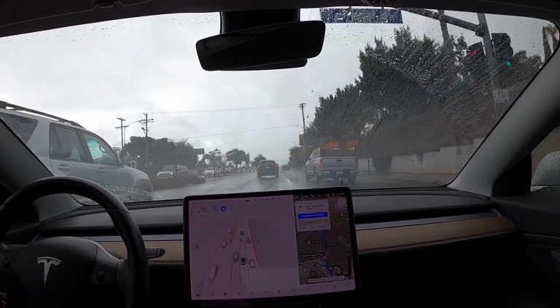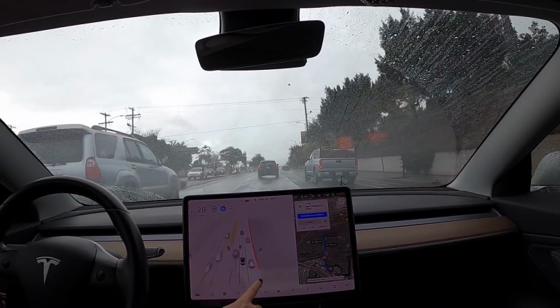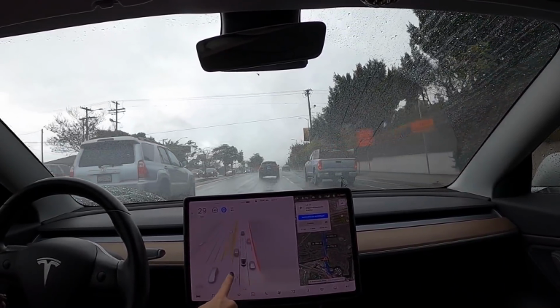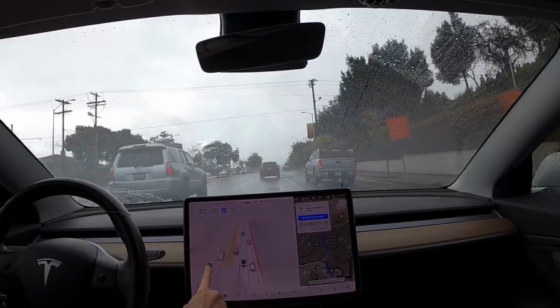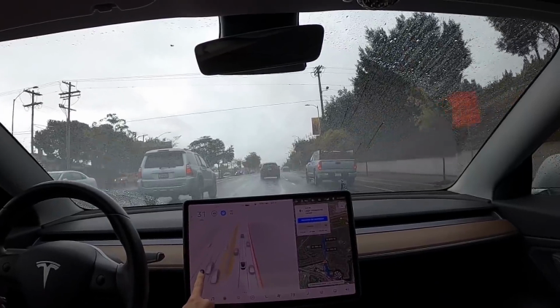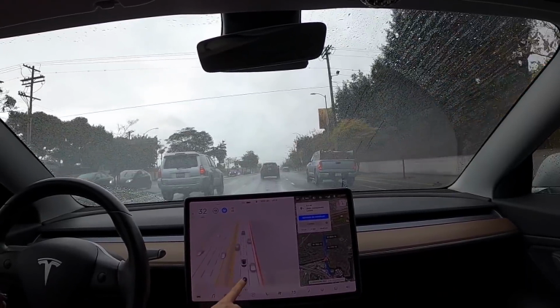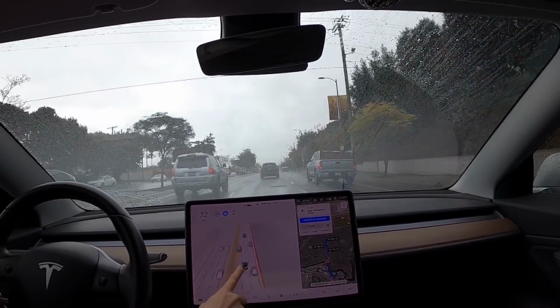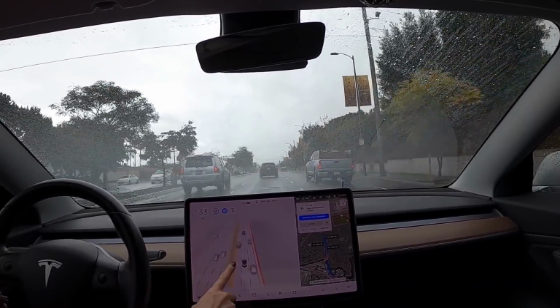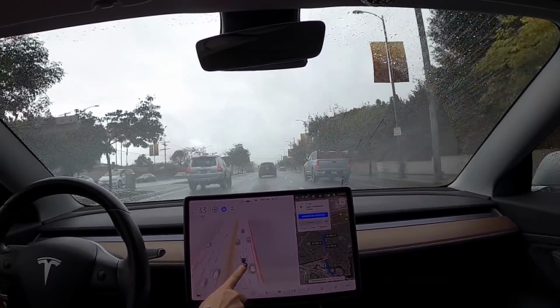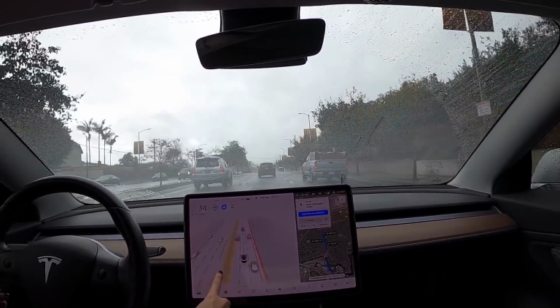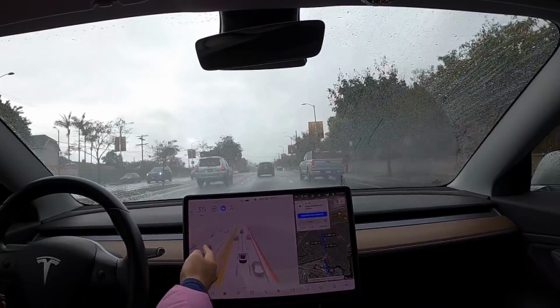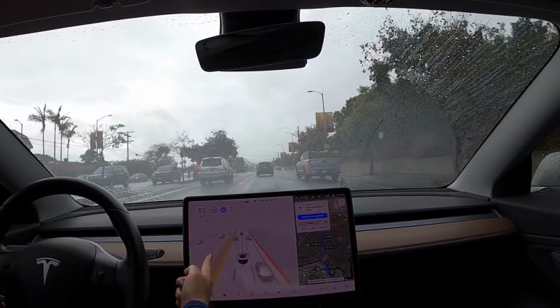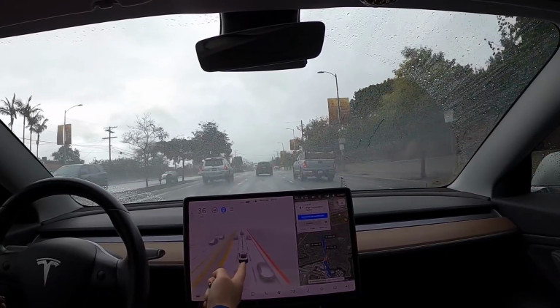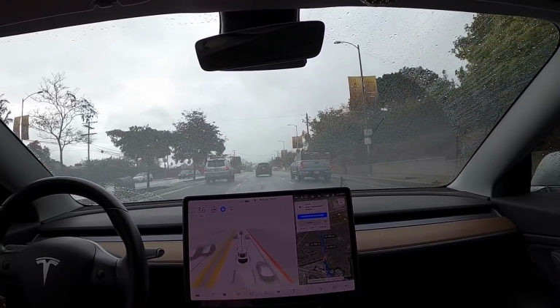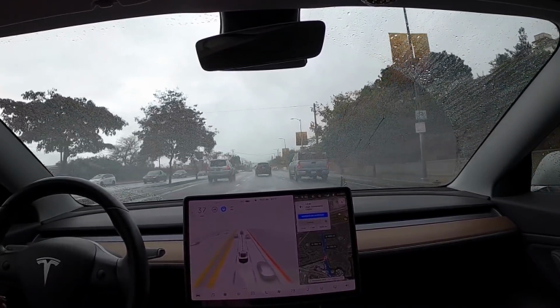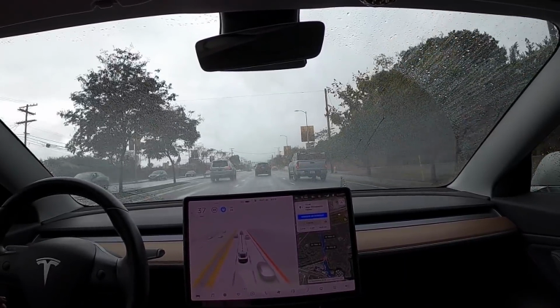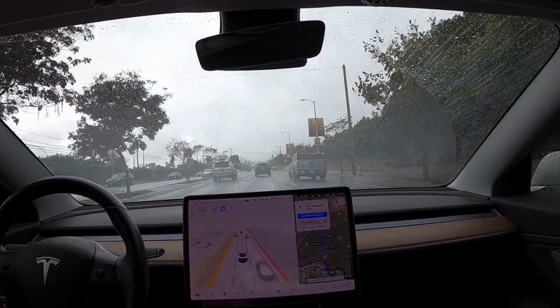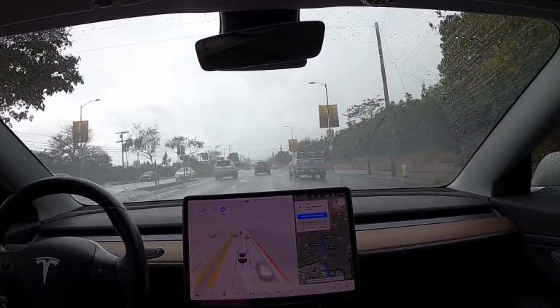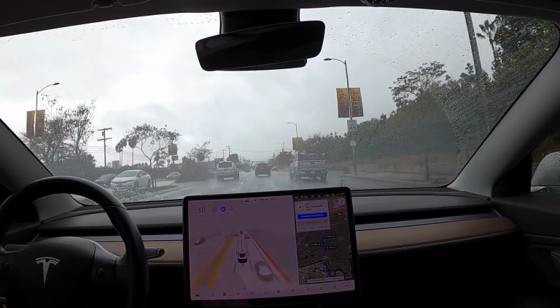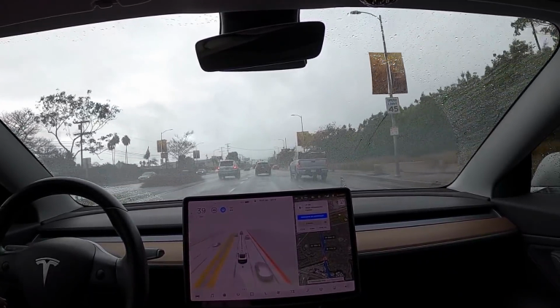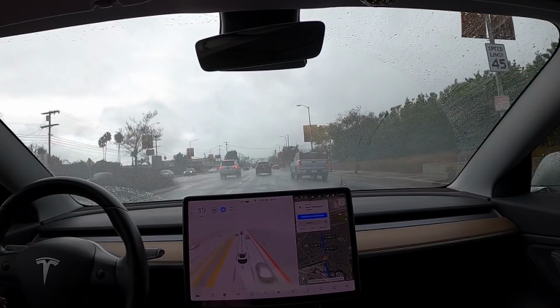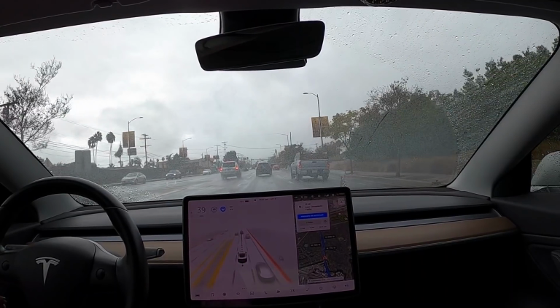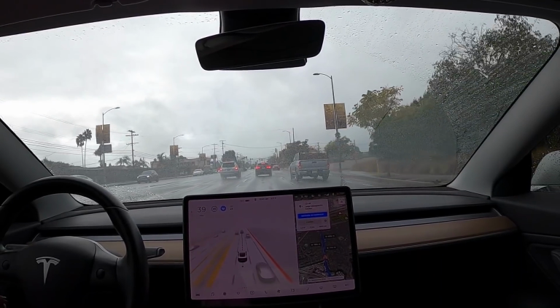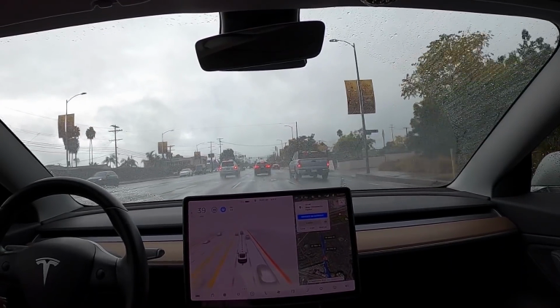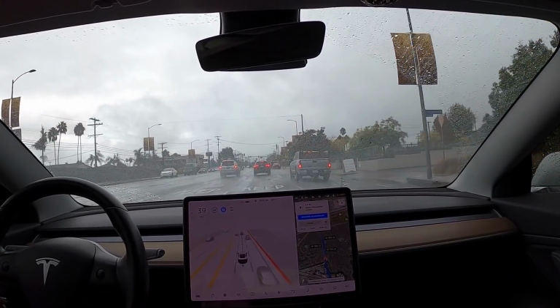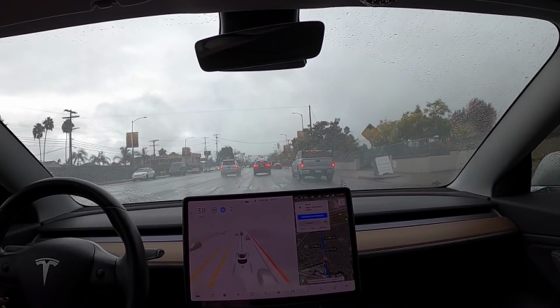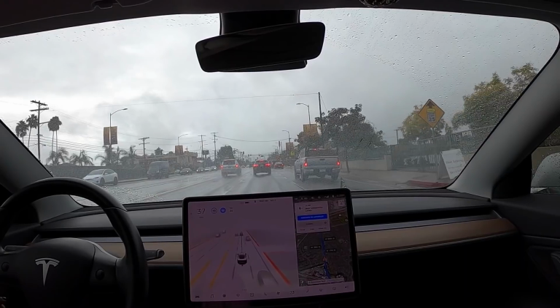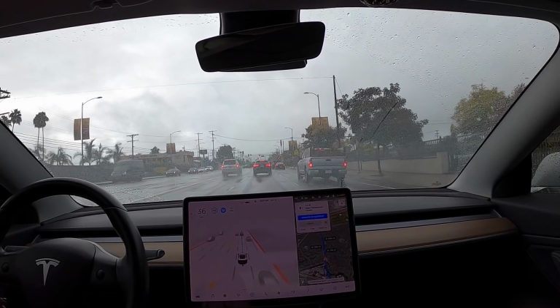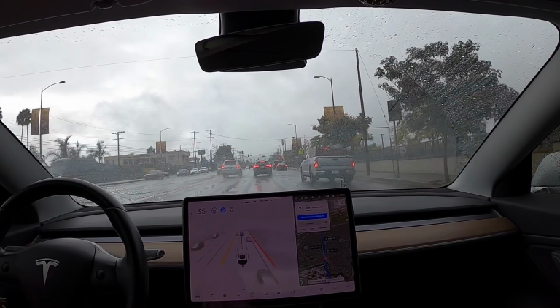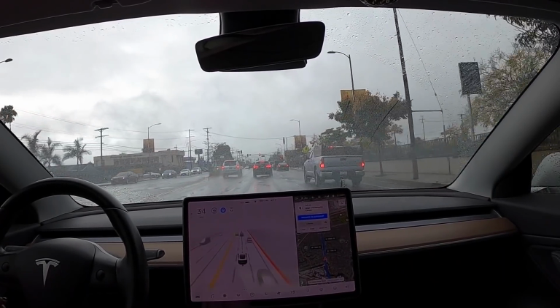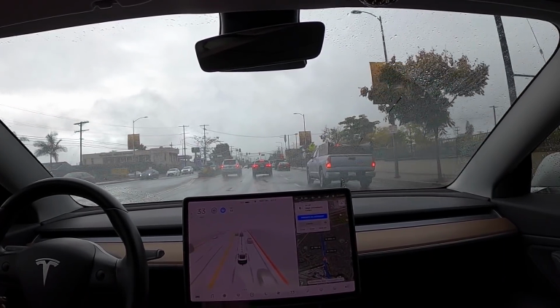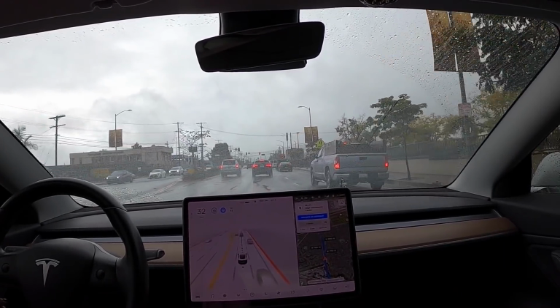Look at all these lines — all the lanes and all the traffic, incoming traffic. Wow. I cannot get my mind still blown. This is absolutely amazing.